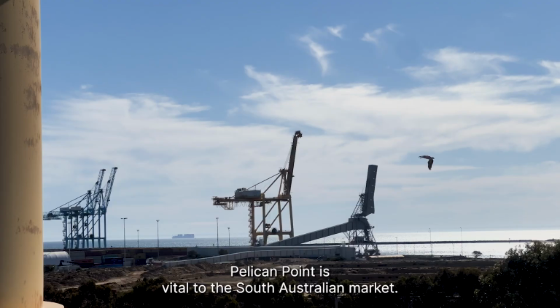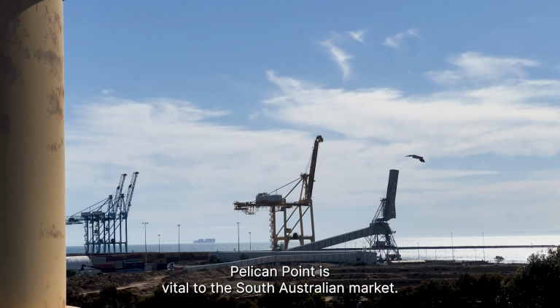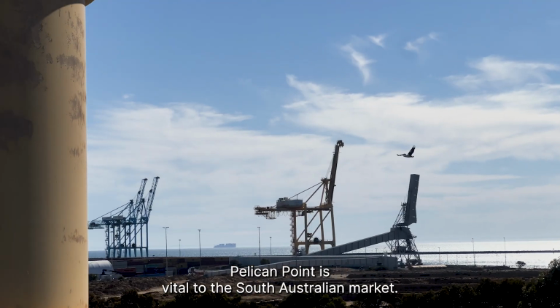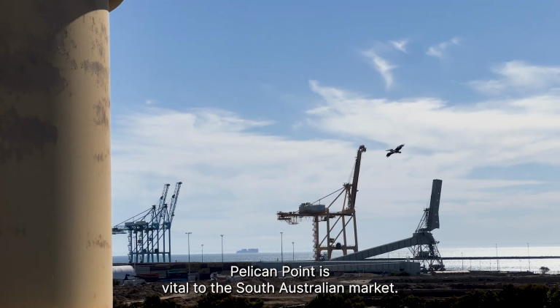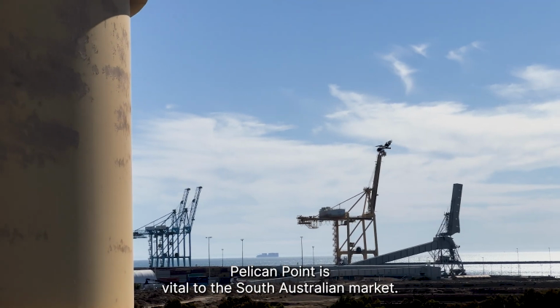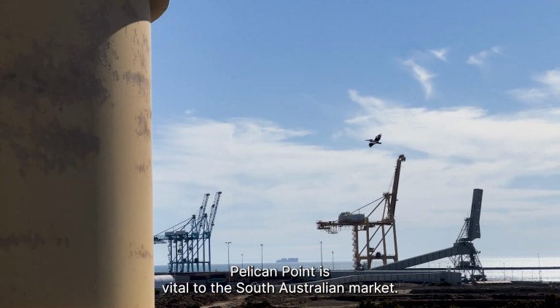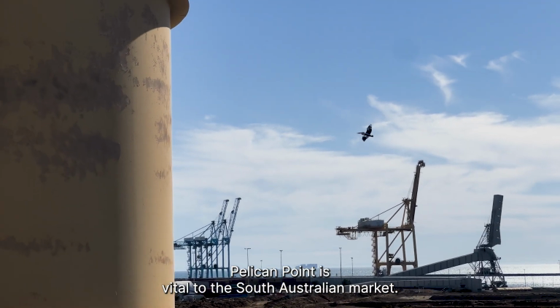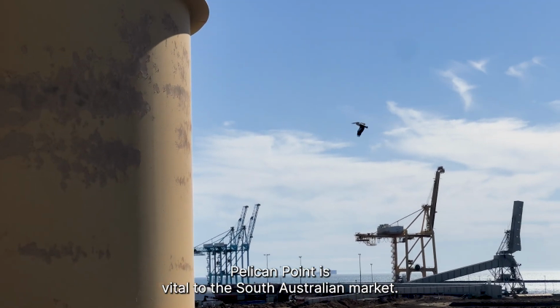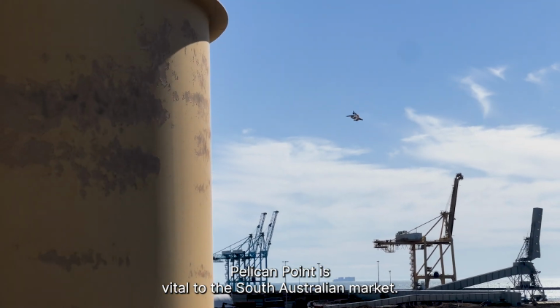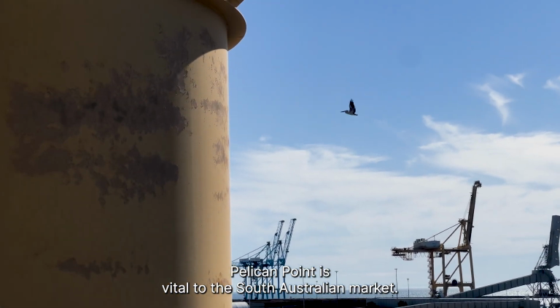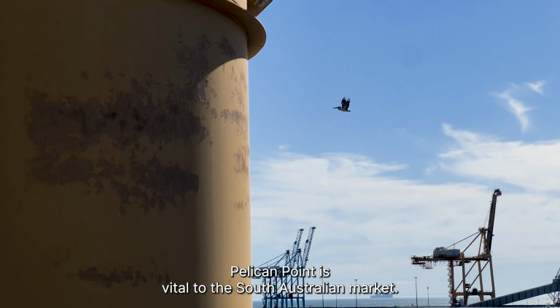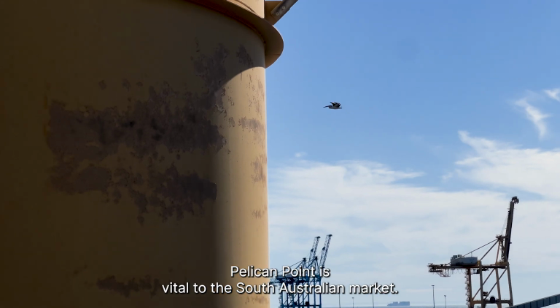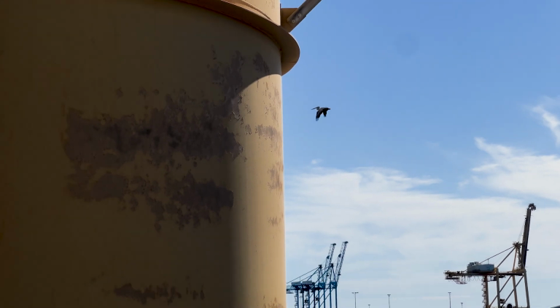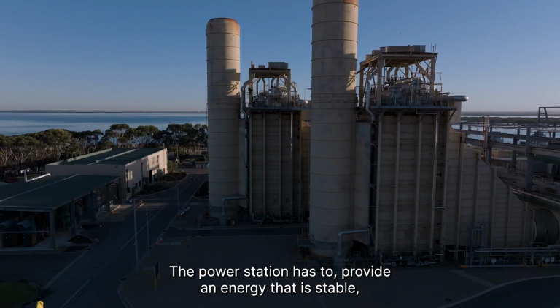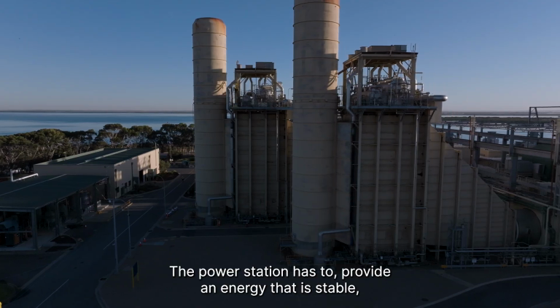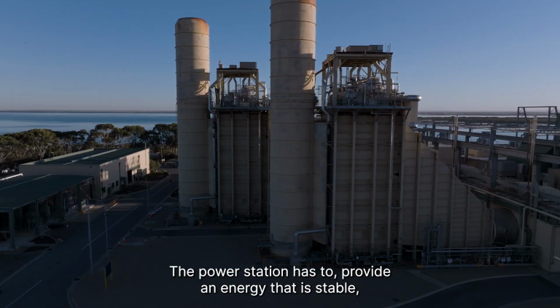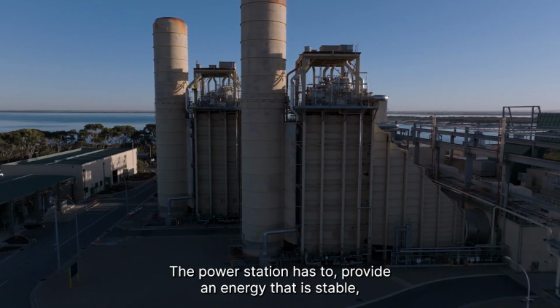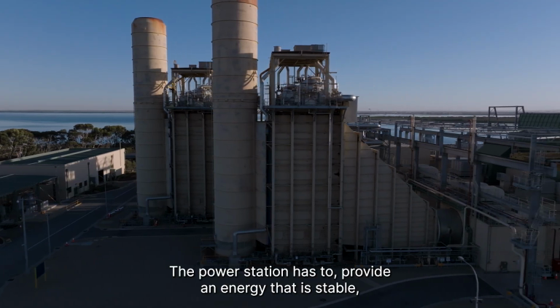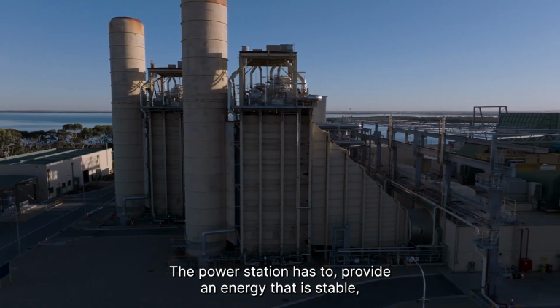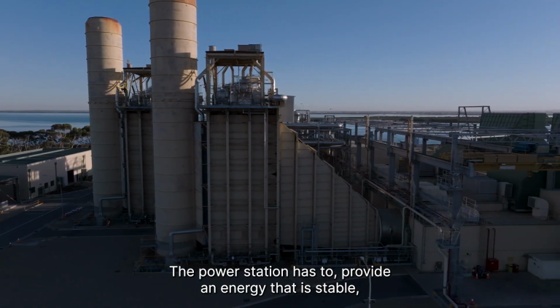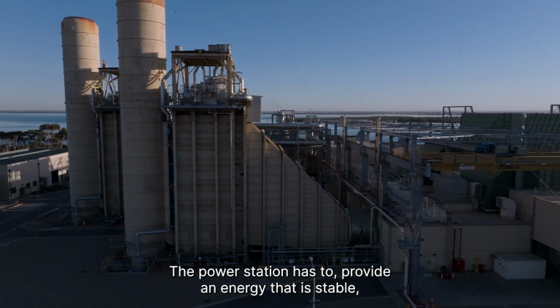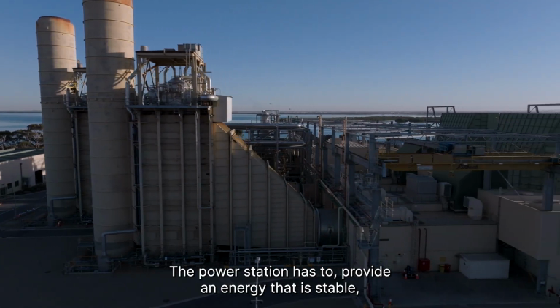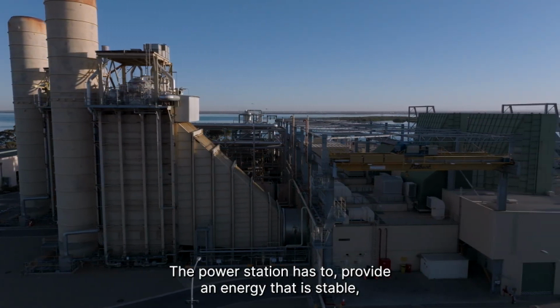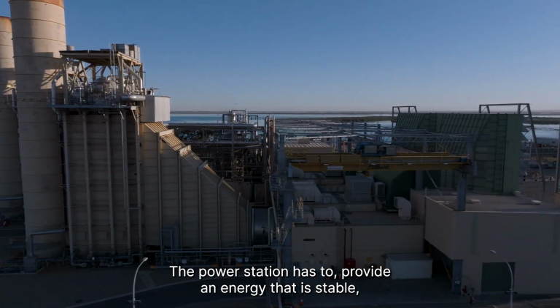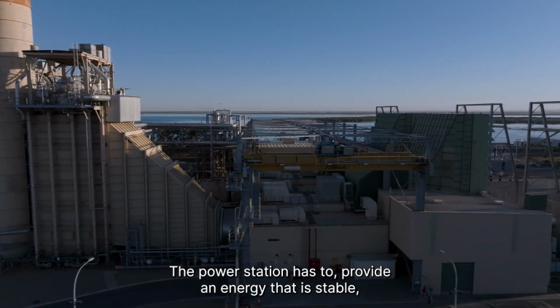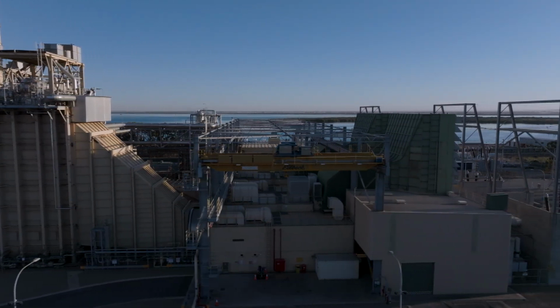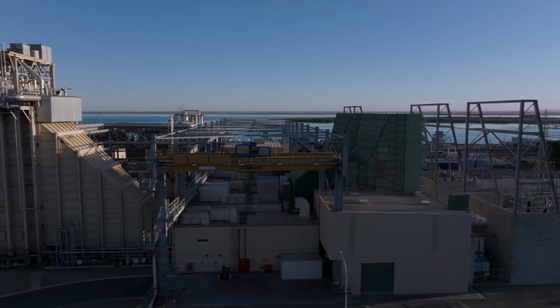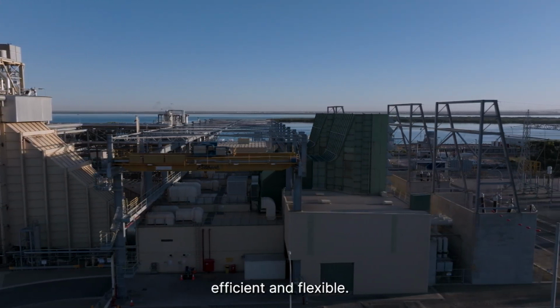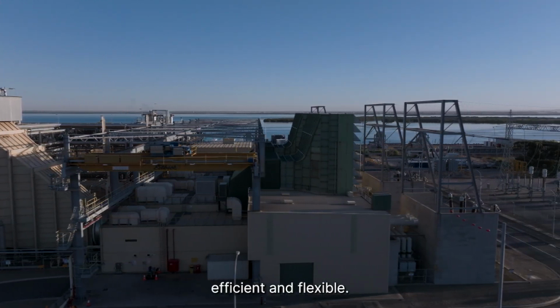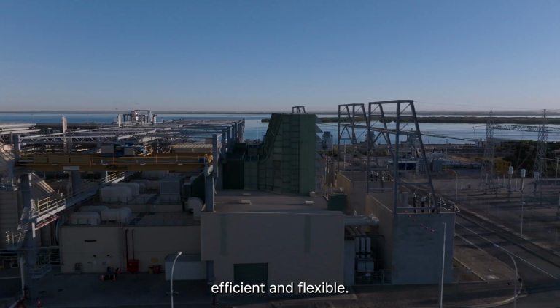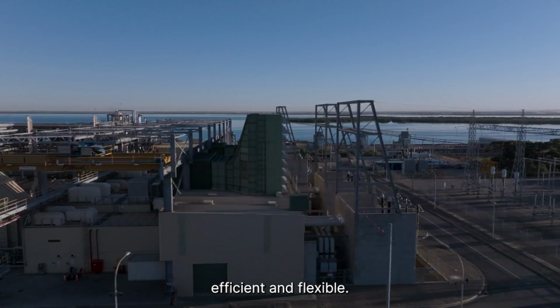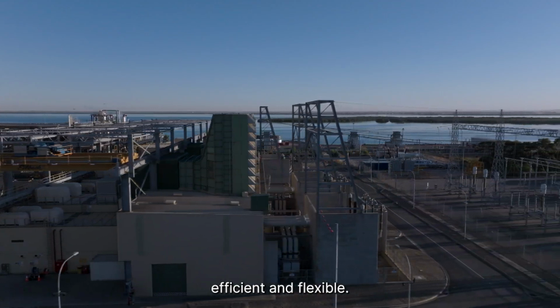Pelican Point is vital to the South Australian market. The power station has to provide energy that is stable, efficient, and flexible.